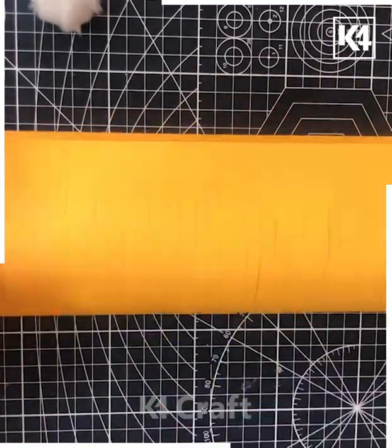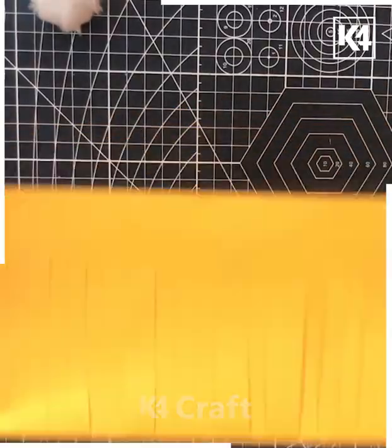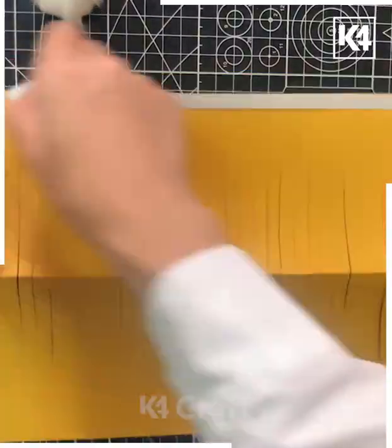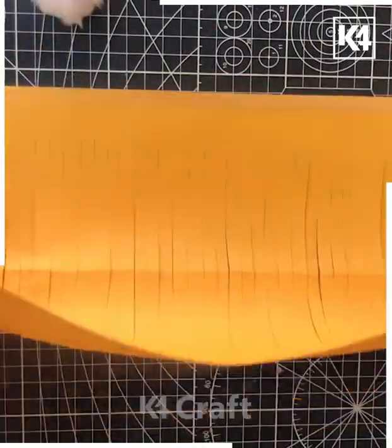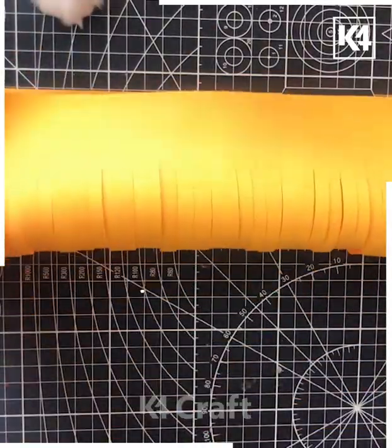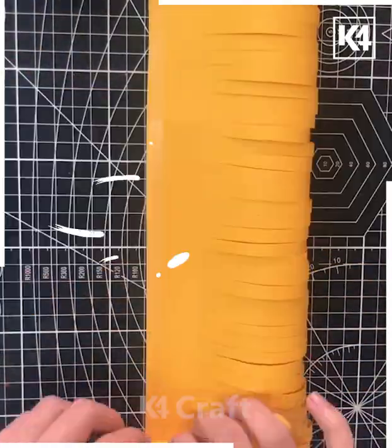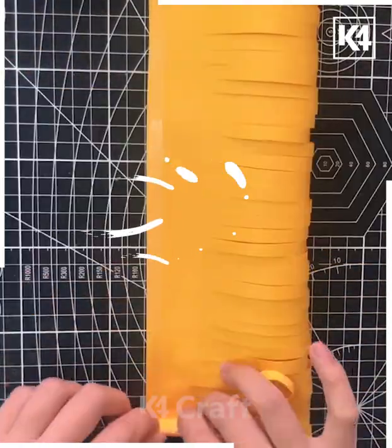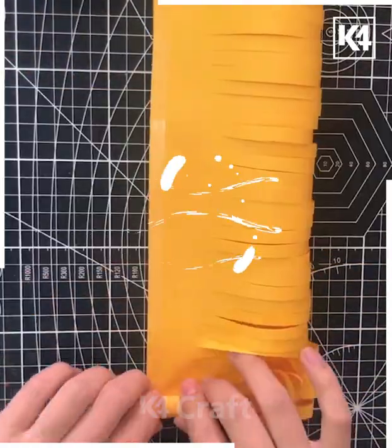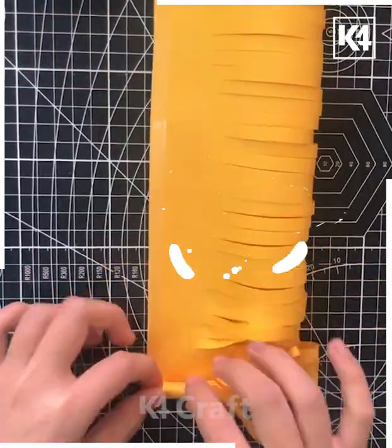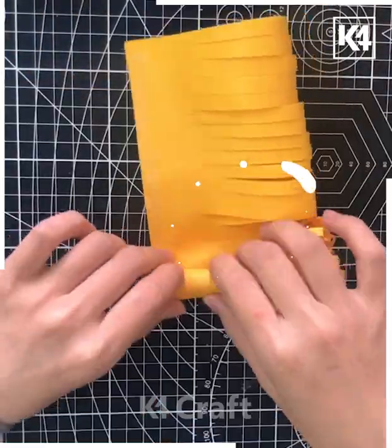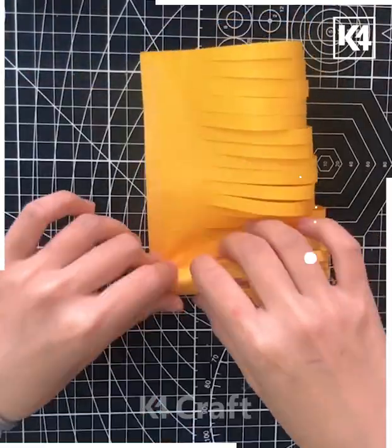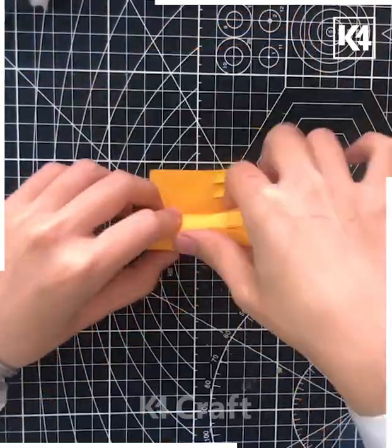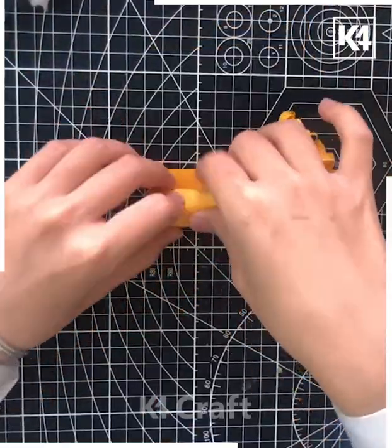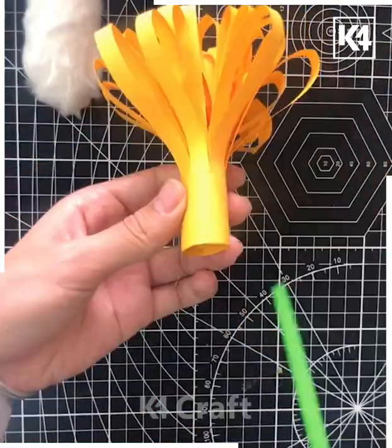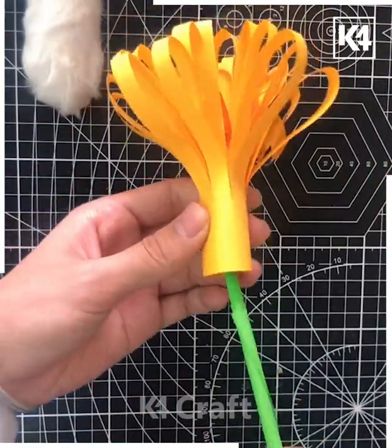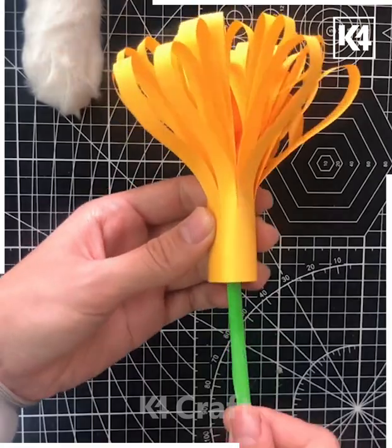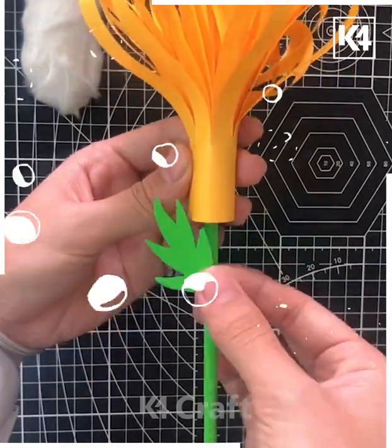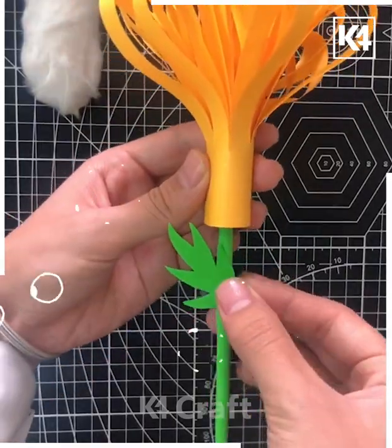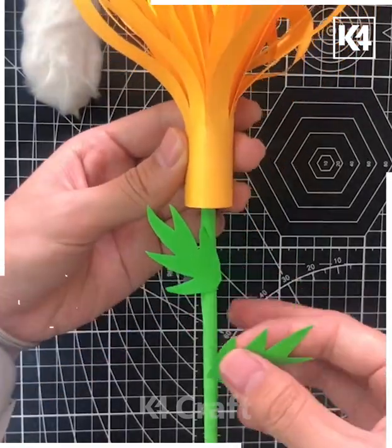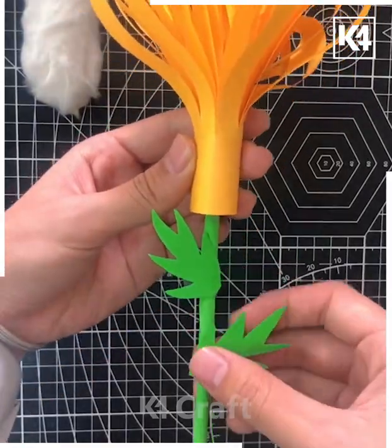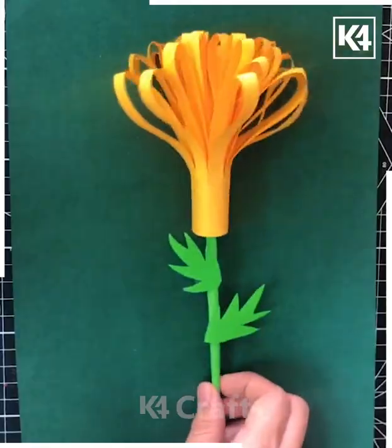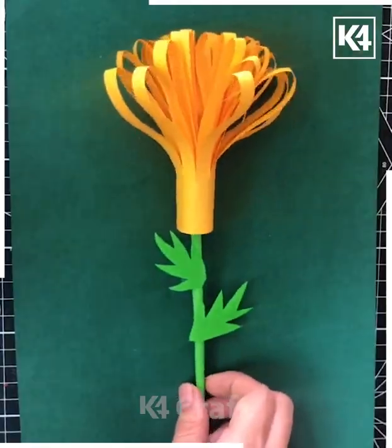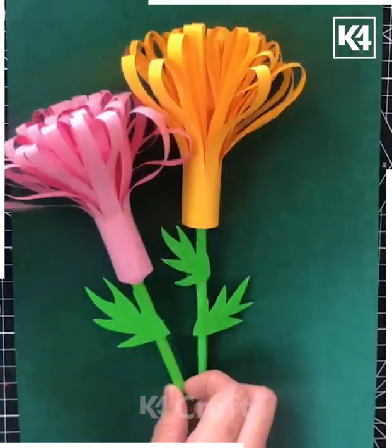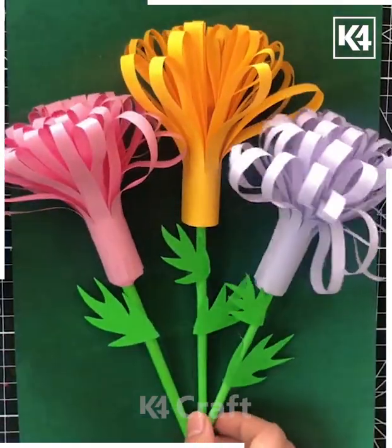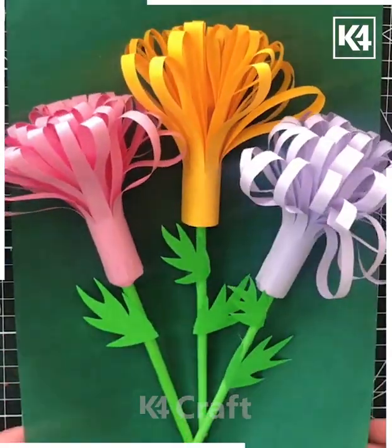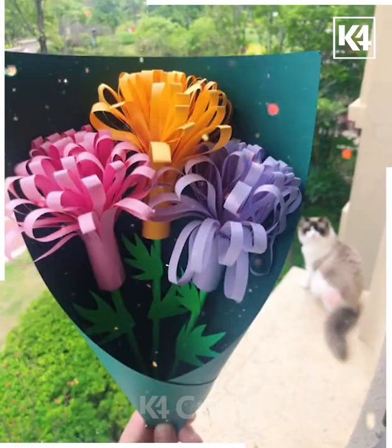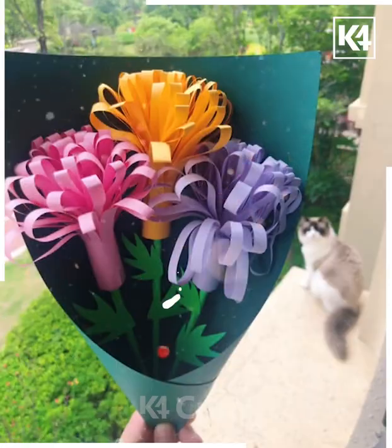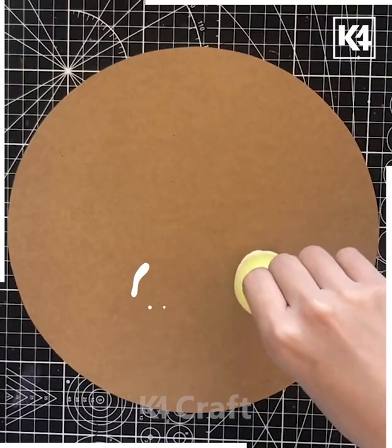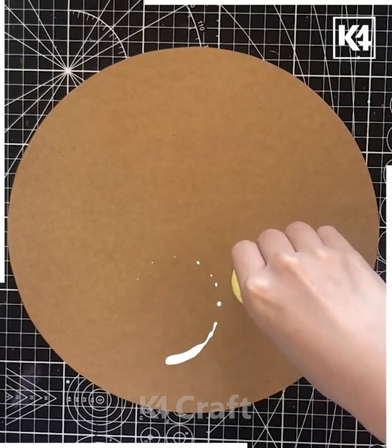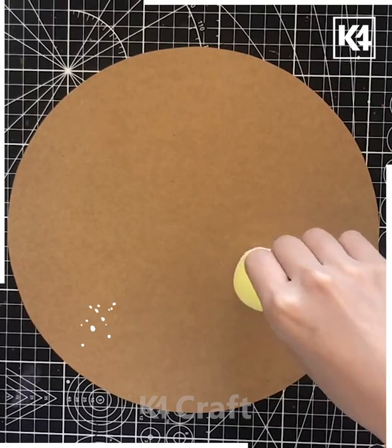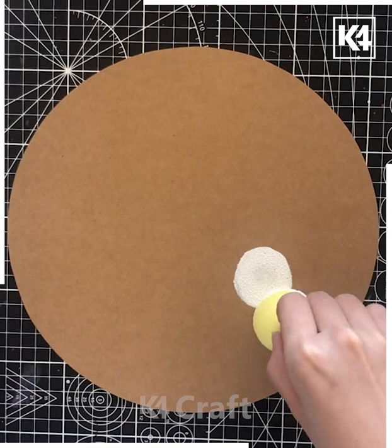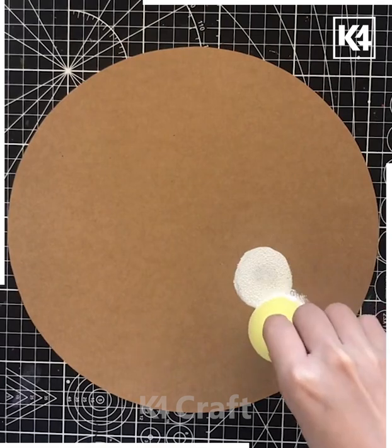In the next we are using this yellow sheet, making a cut in between and rolling it up with the help of a finger. After this, putting the stem, putting the leaf, making more like that — a bouquet is ready.